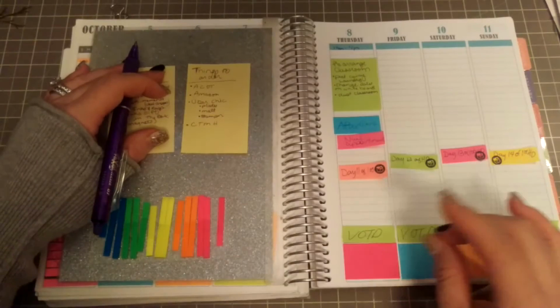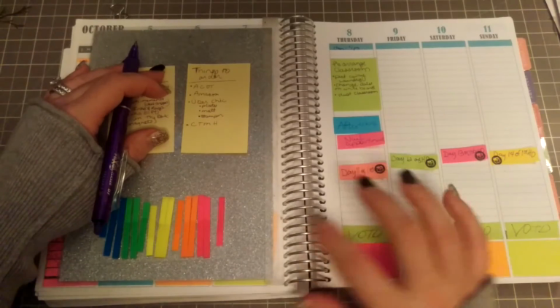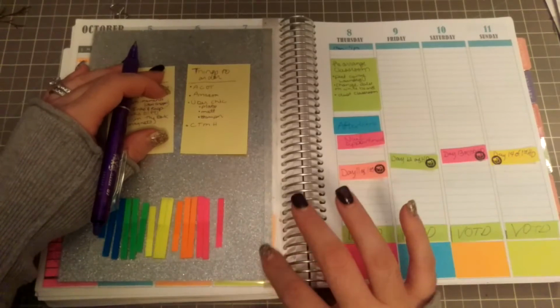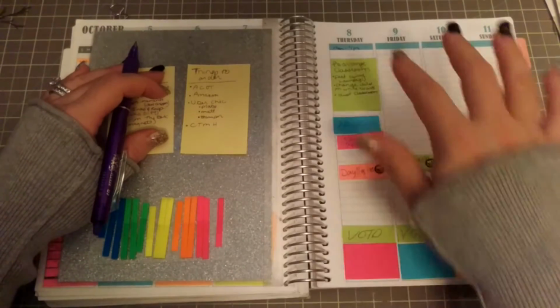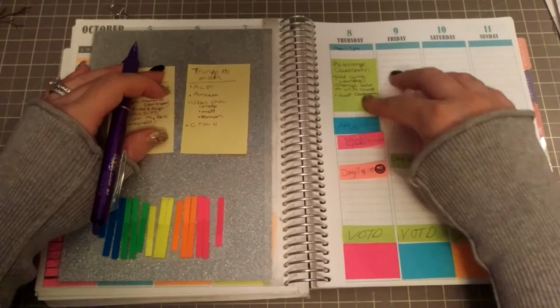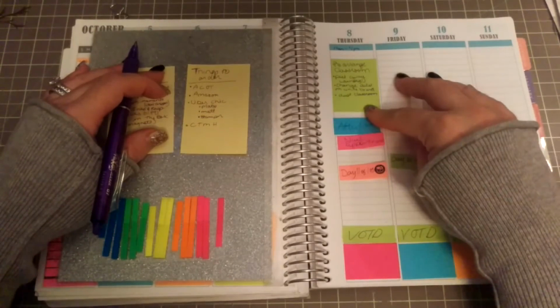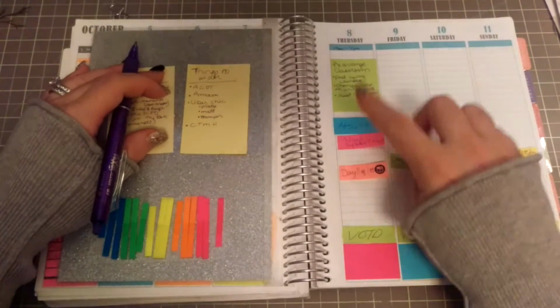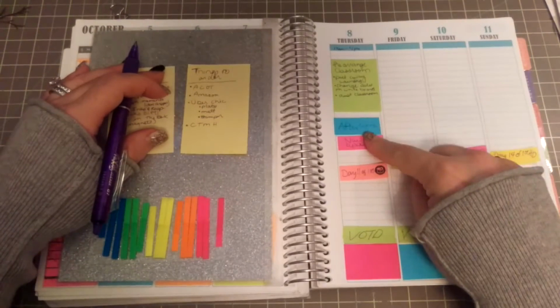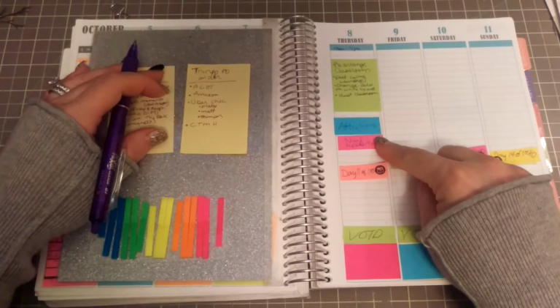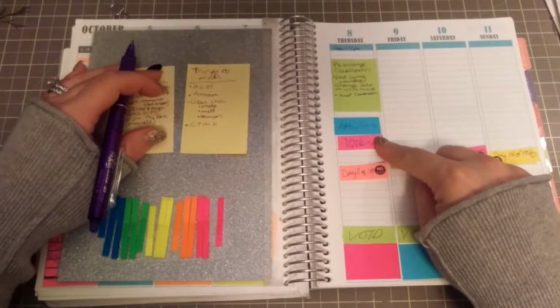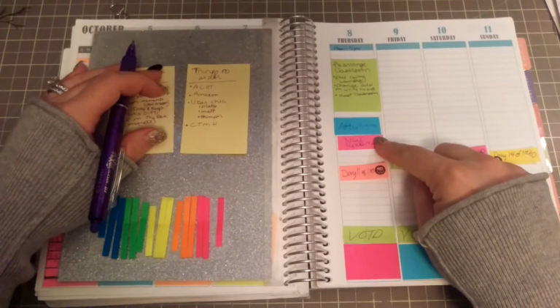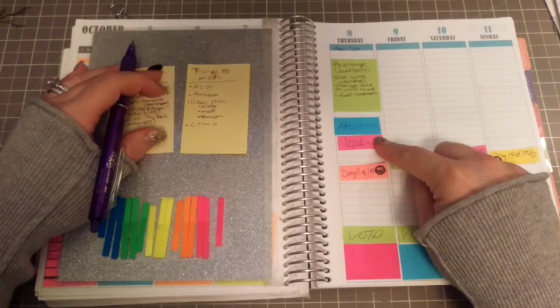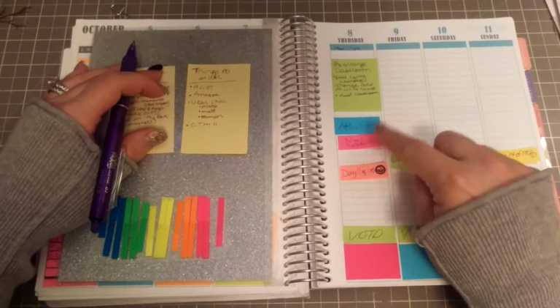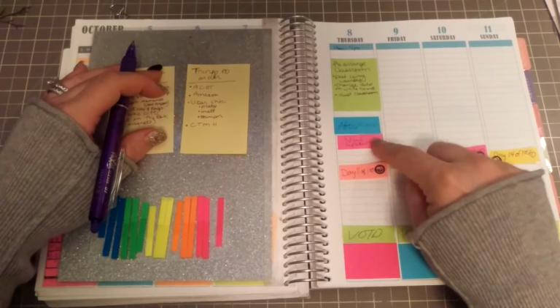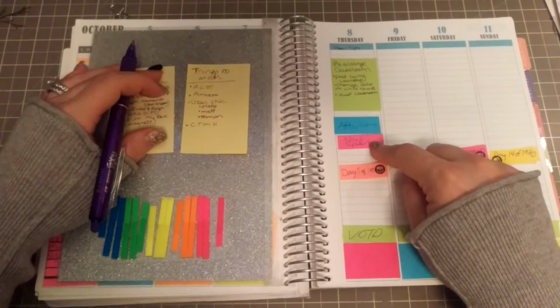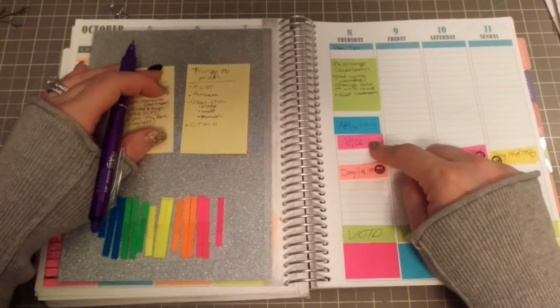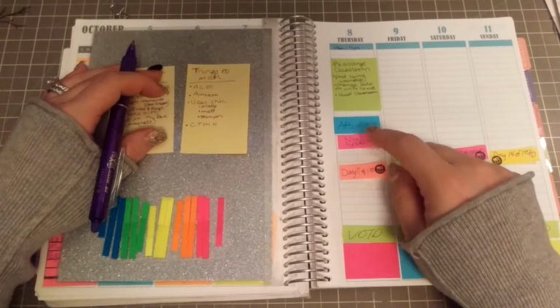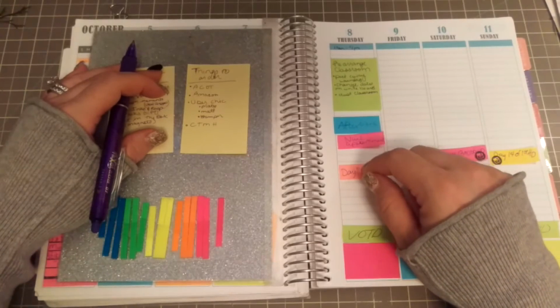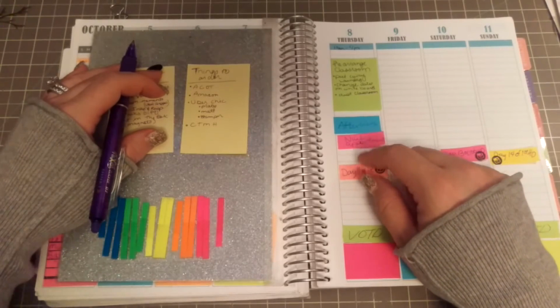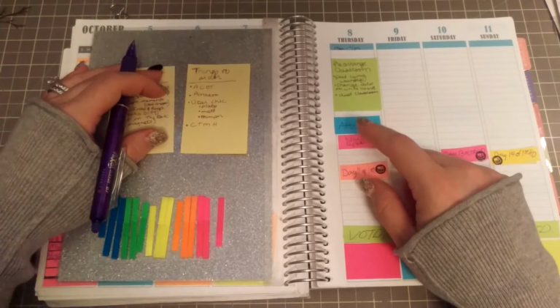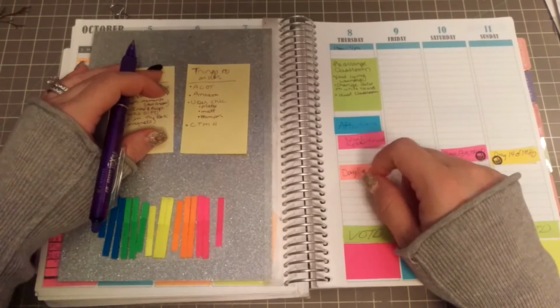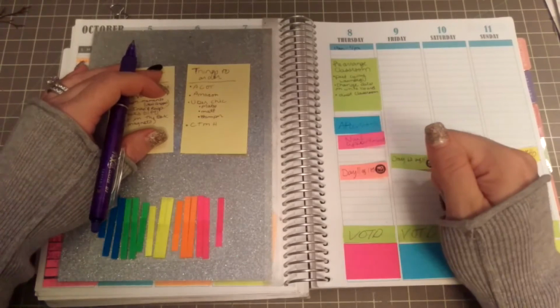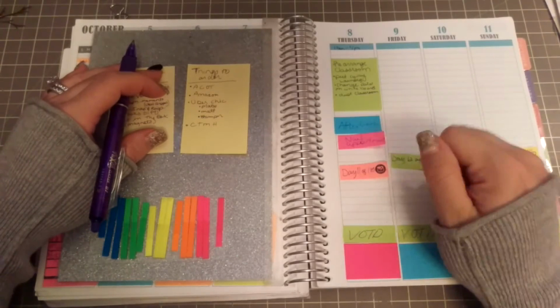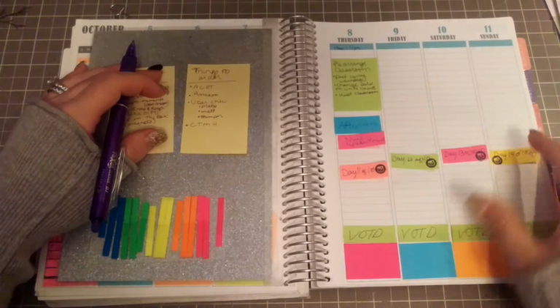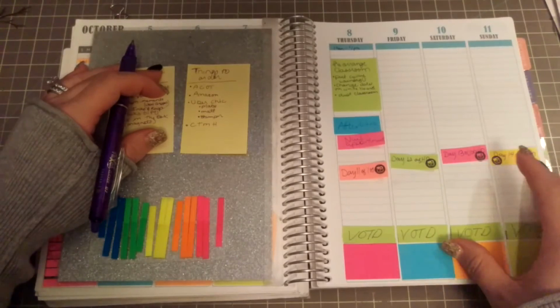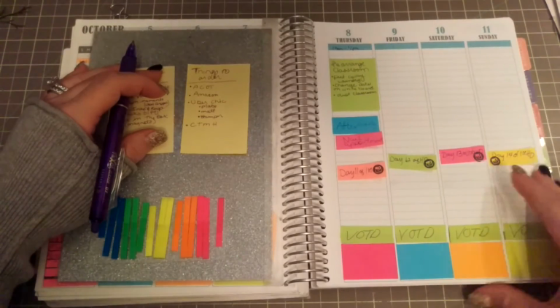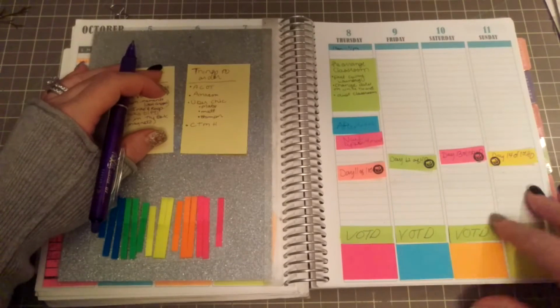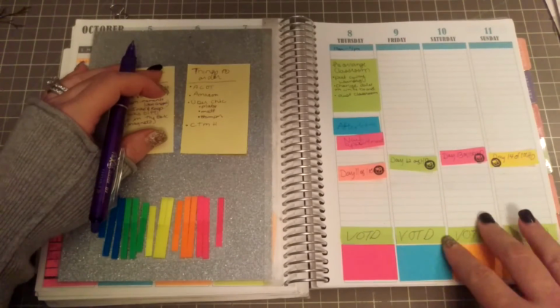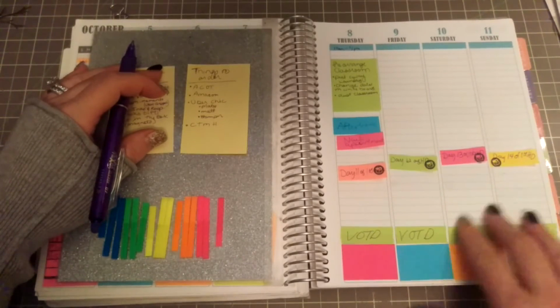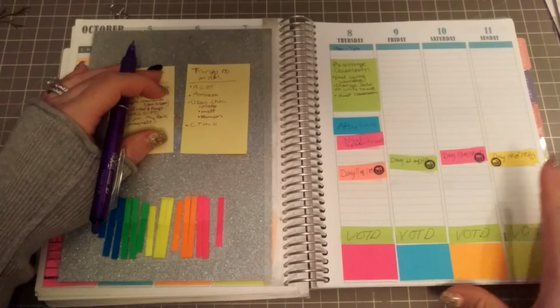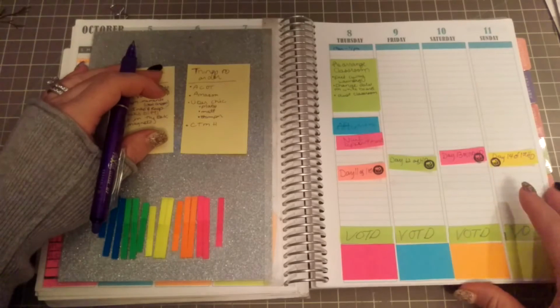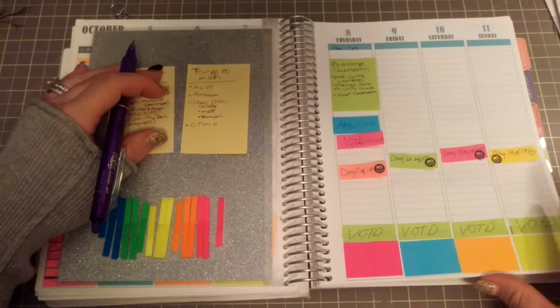I've just got some work stuff tomorrow, and I have to, have to, have to get my nails done tomorrow after work because they are looking really, really shabby.